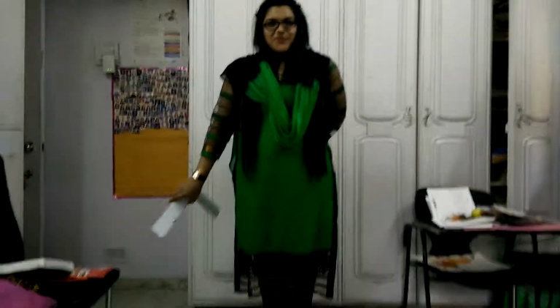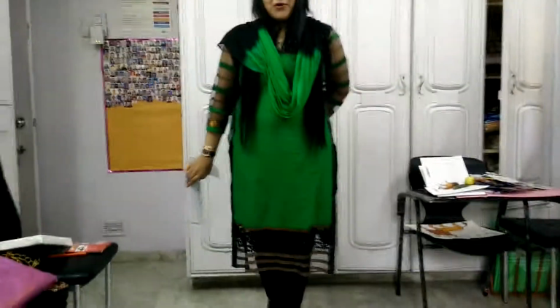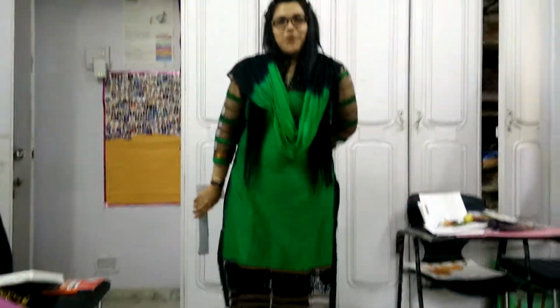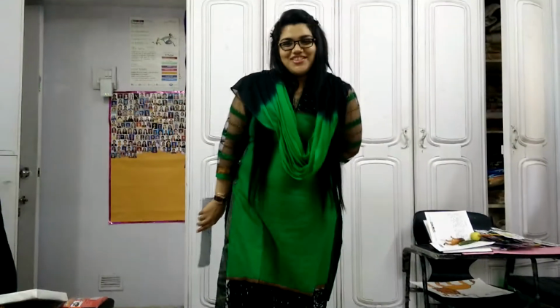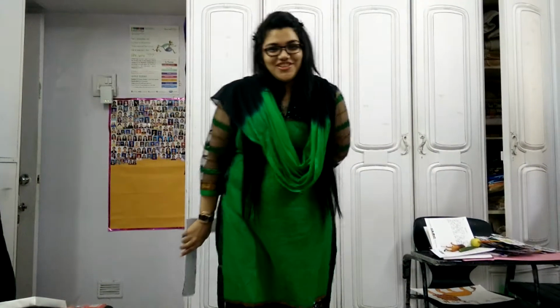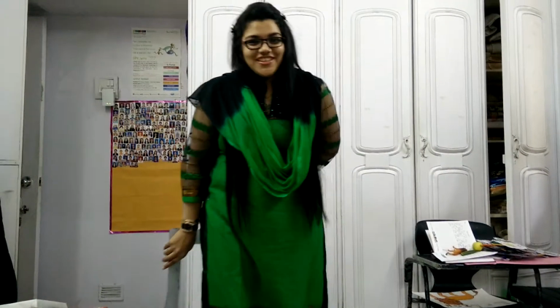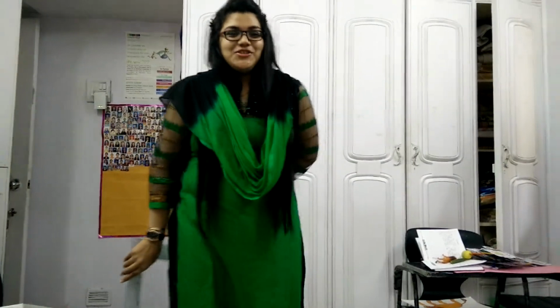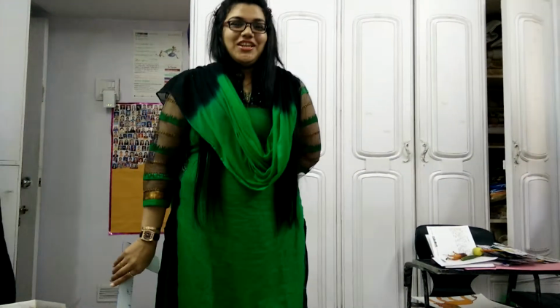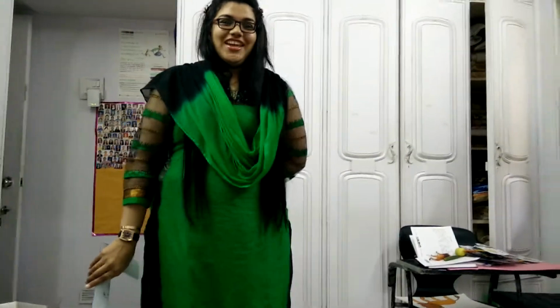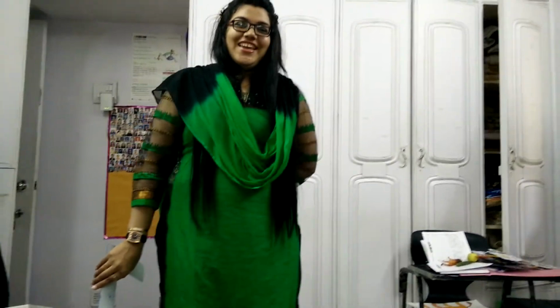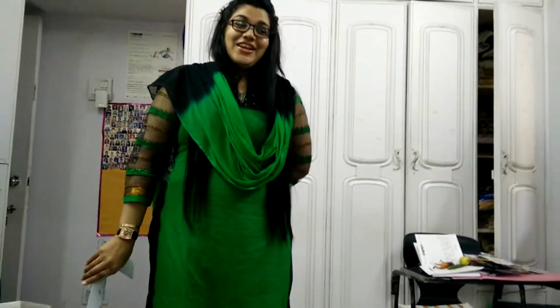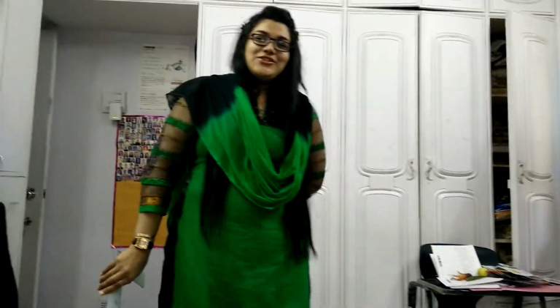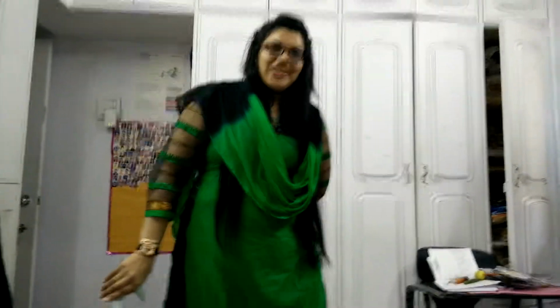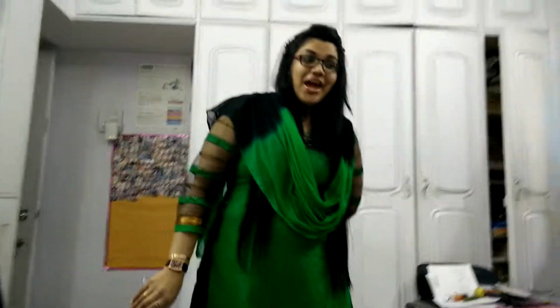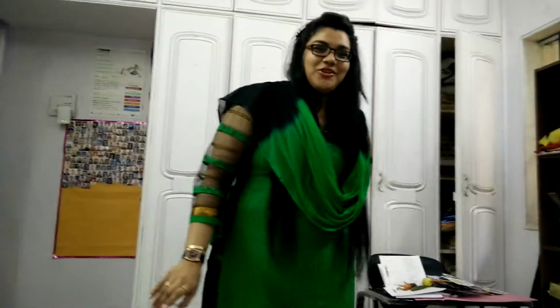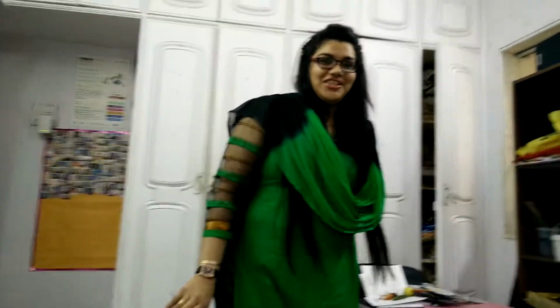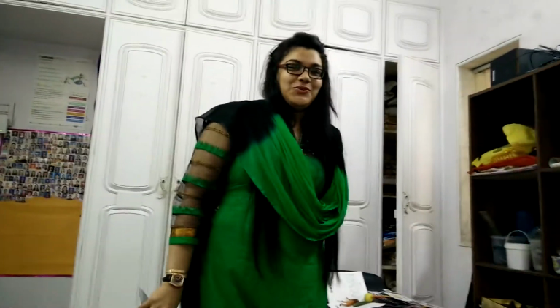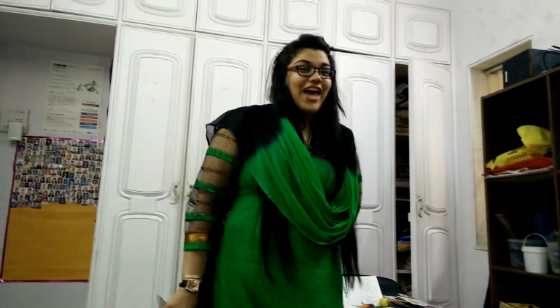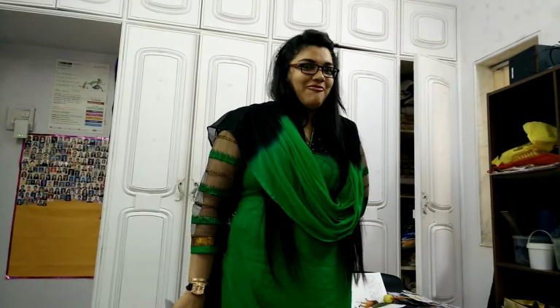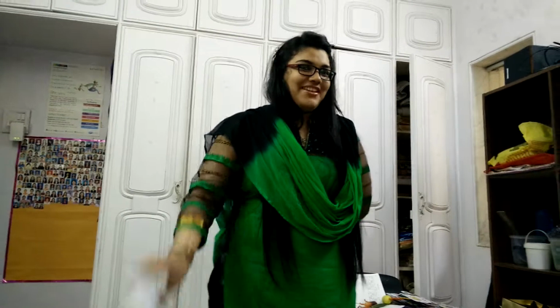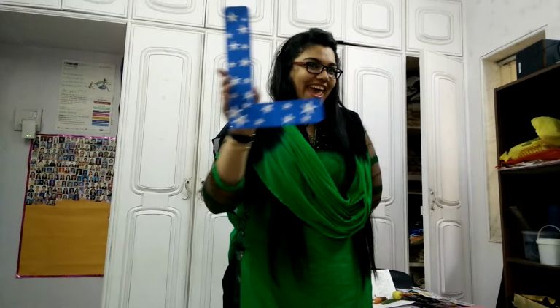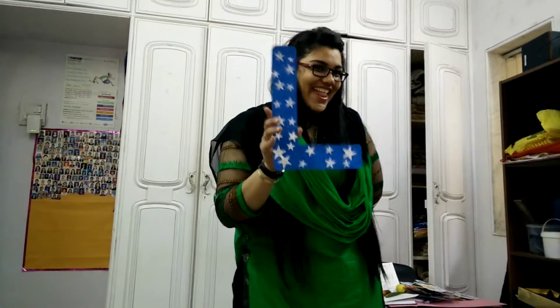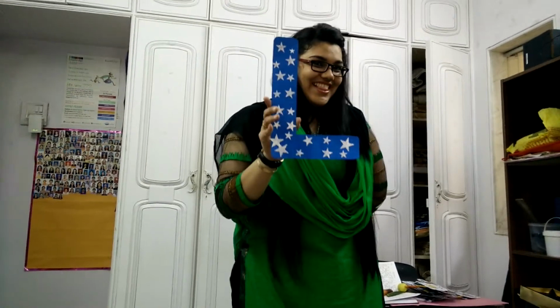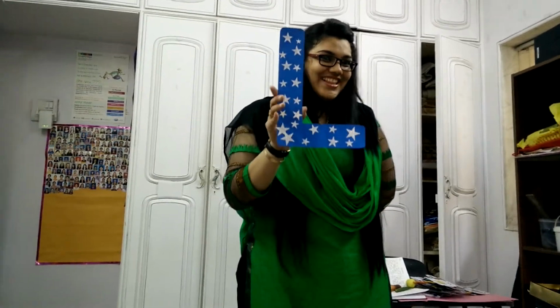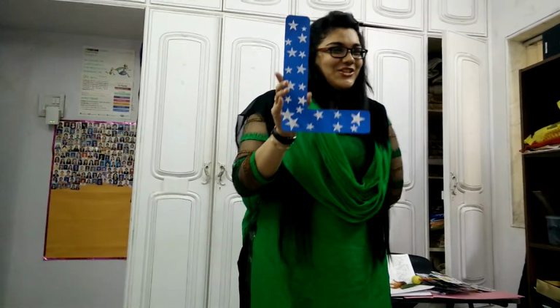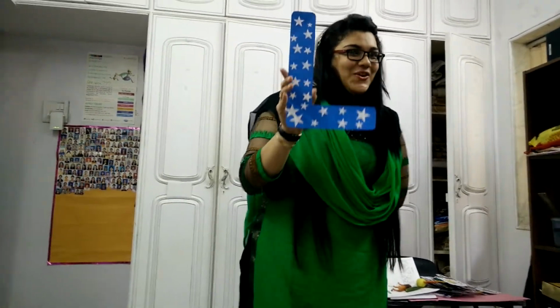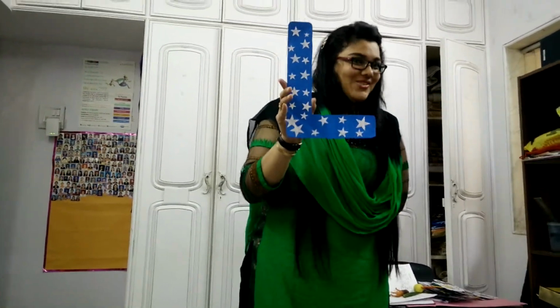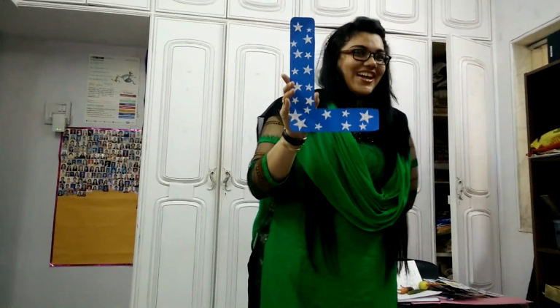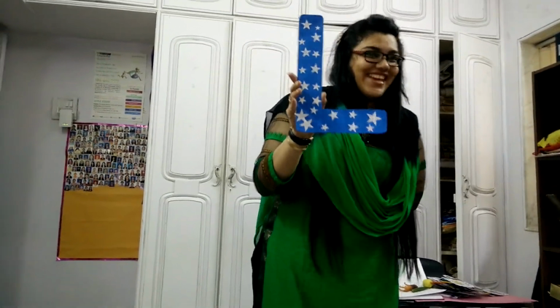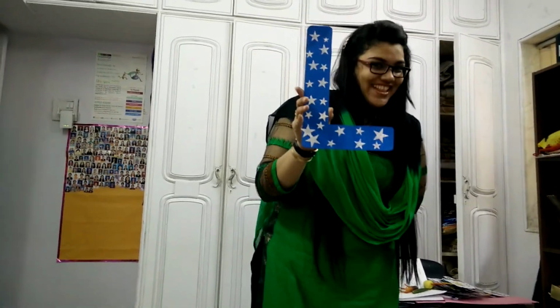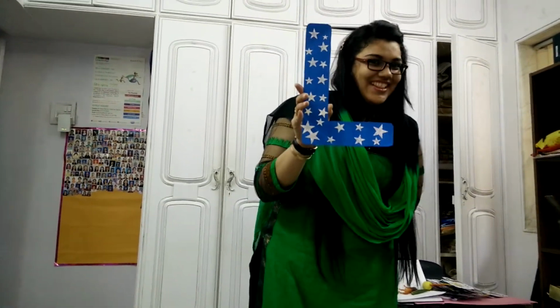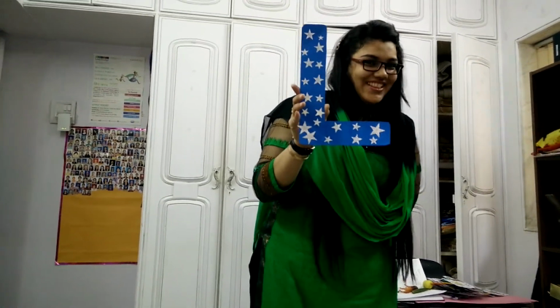Good morning children. Good morning. Today I'm going to teach you the alphabet L. Do you know how to write L? No.